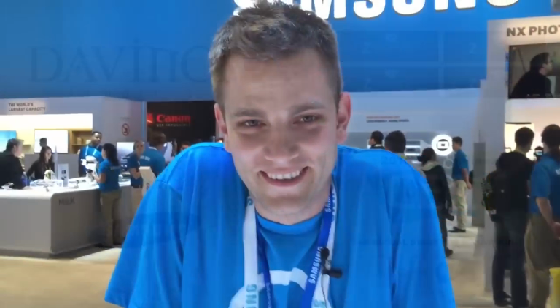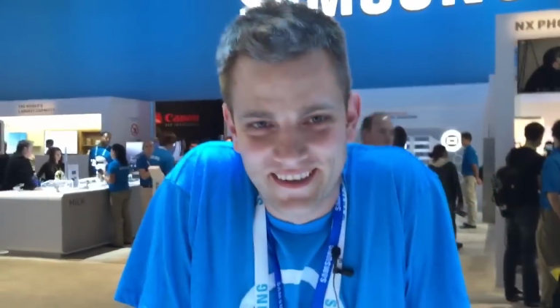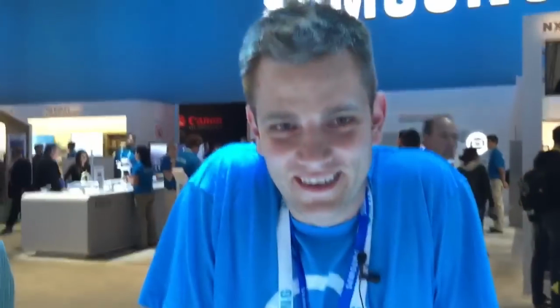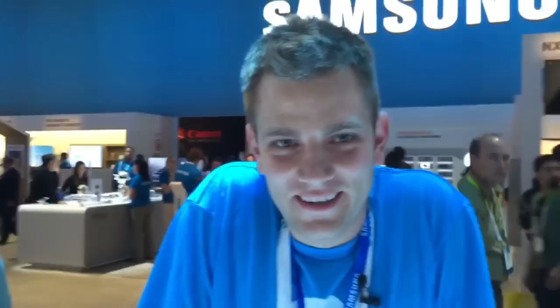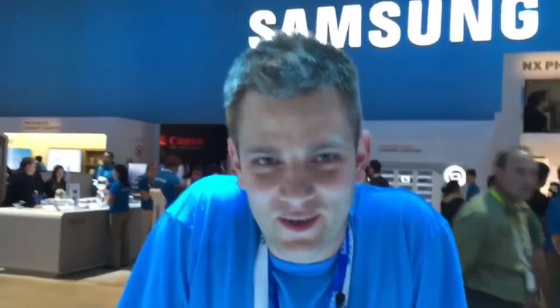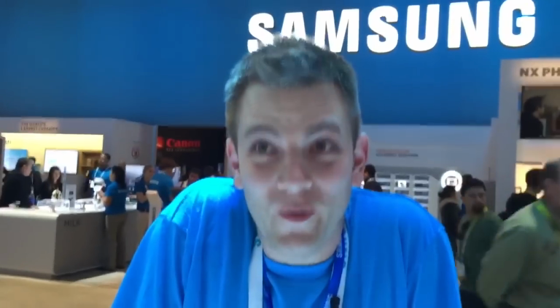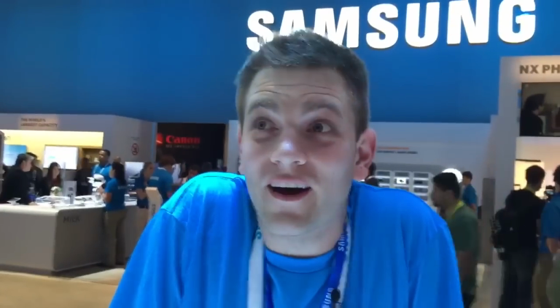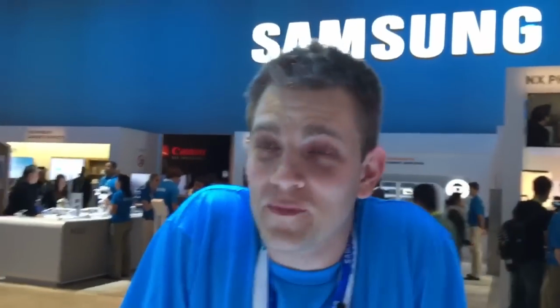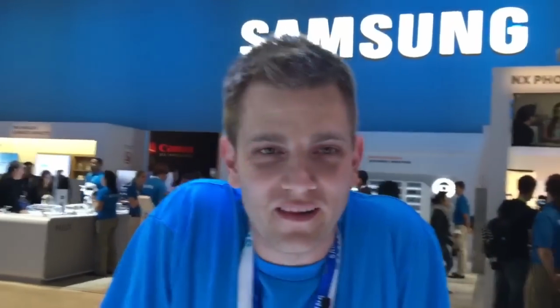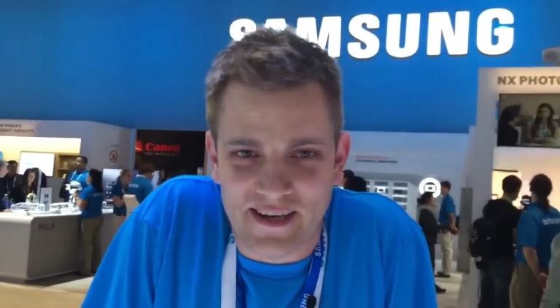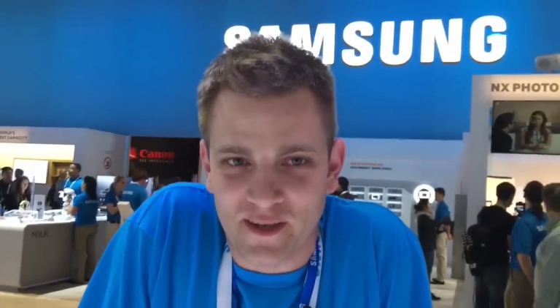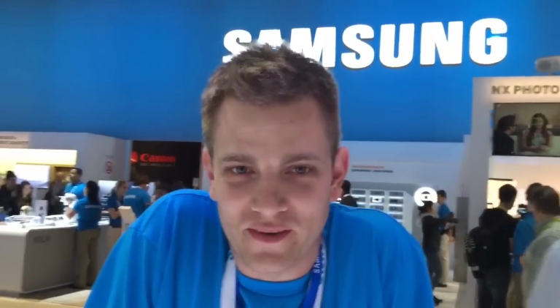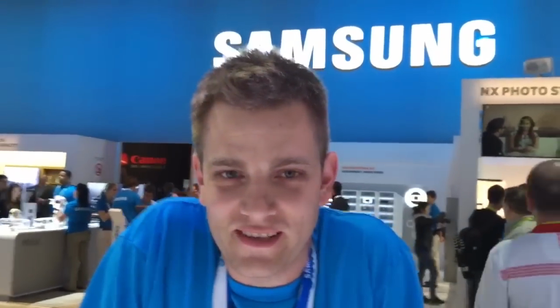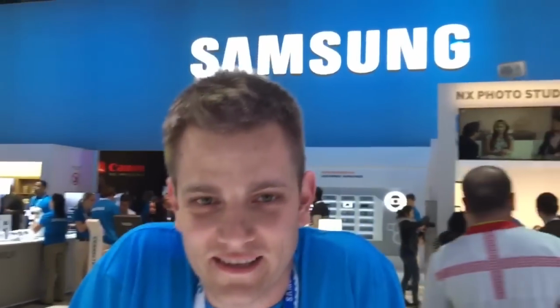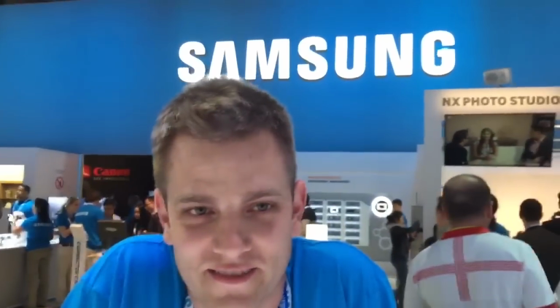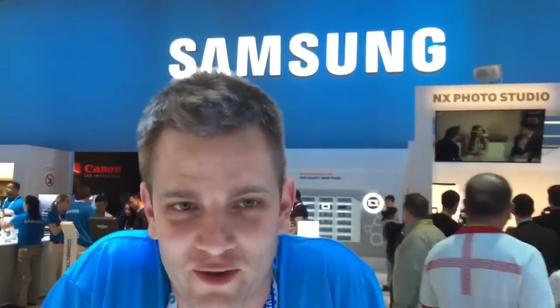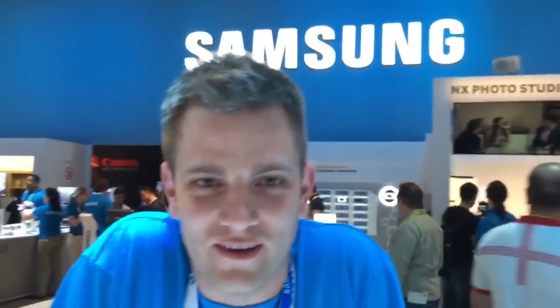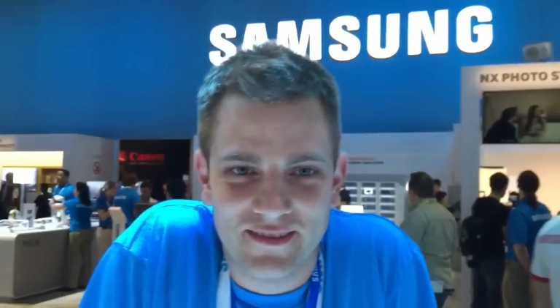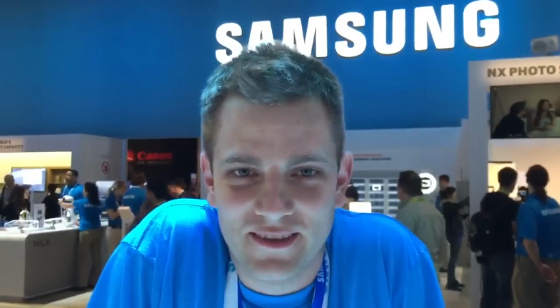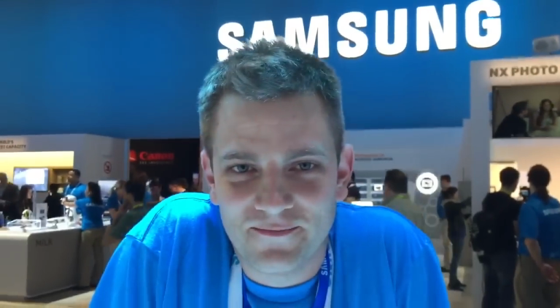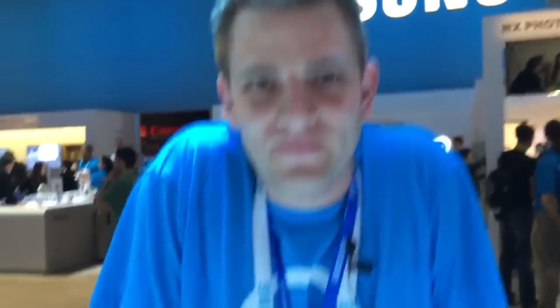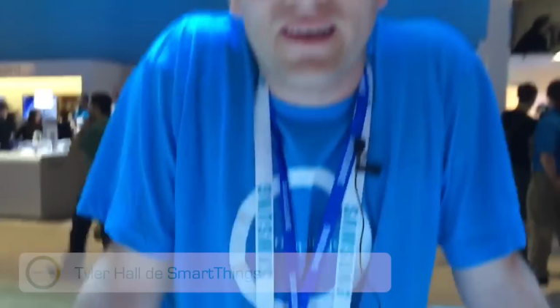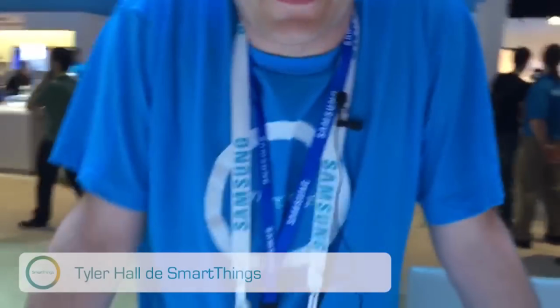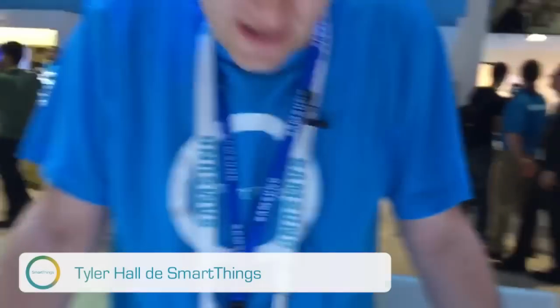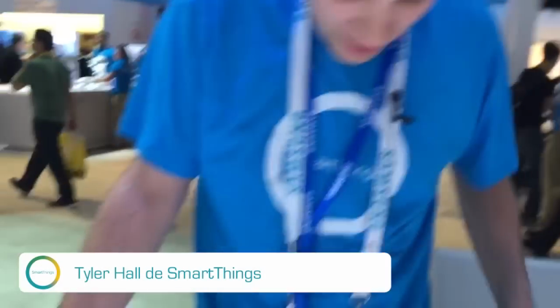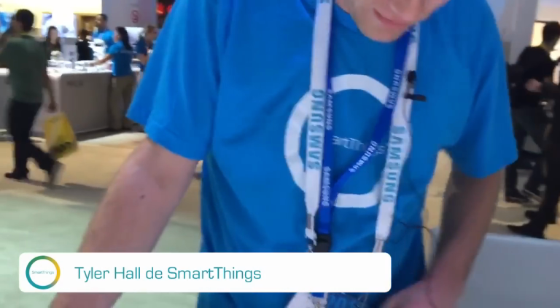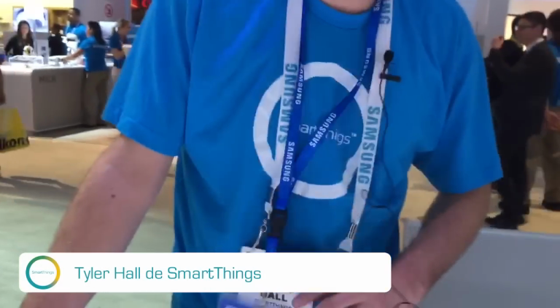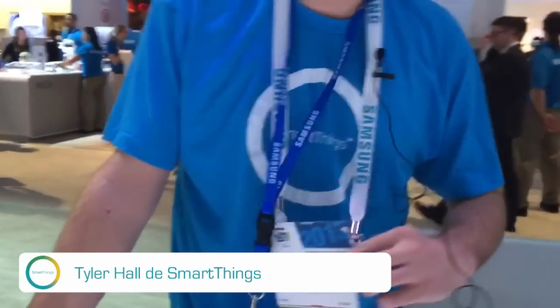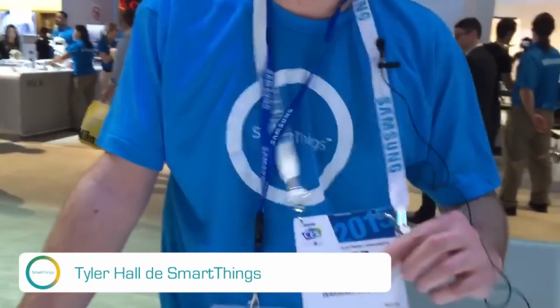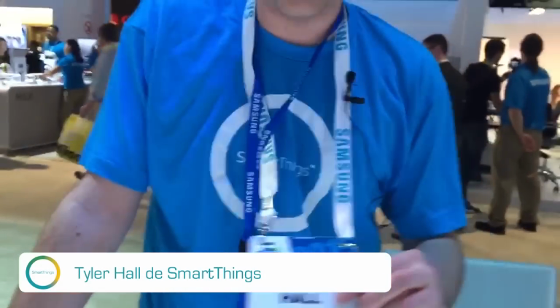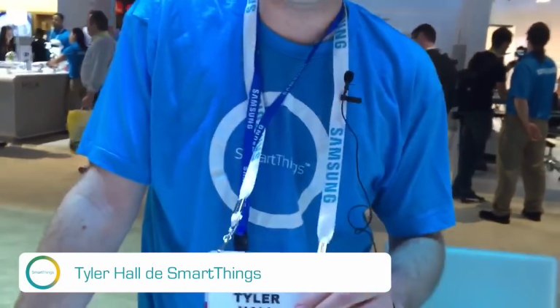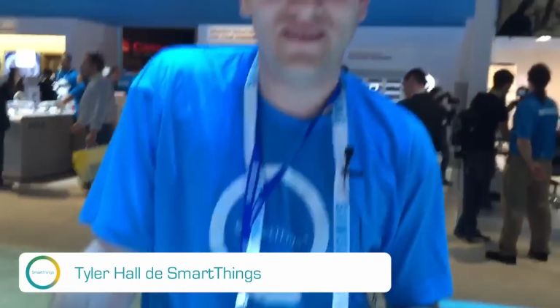Hello, where are we? We are in the middle of the Samsung booth at CES in the central hall.